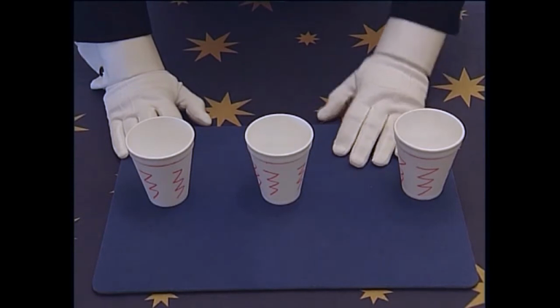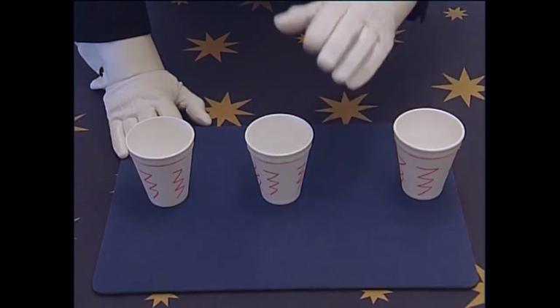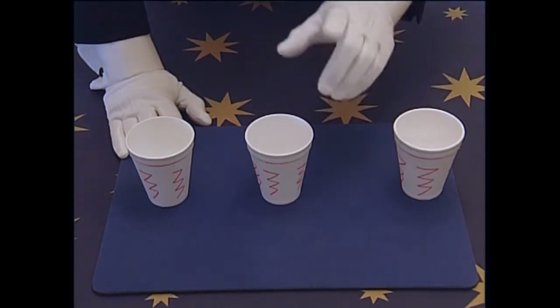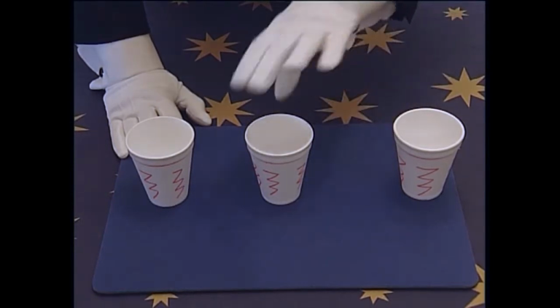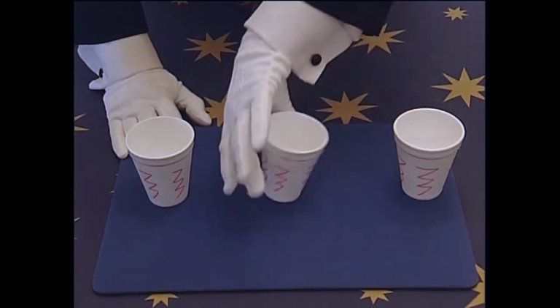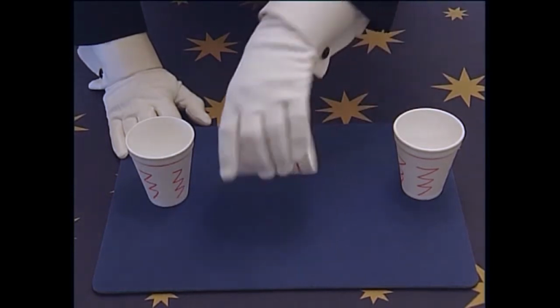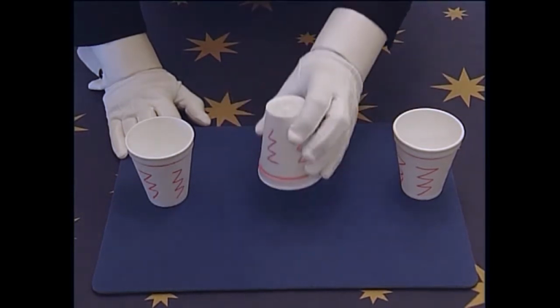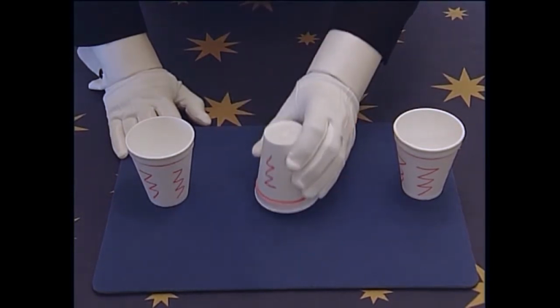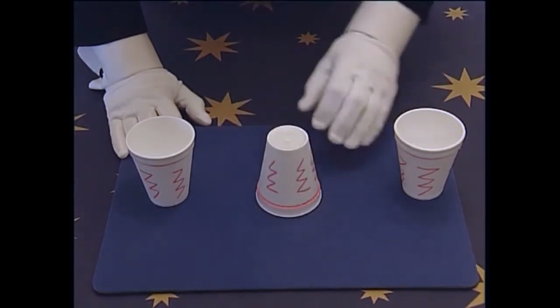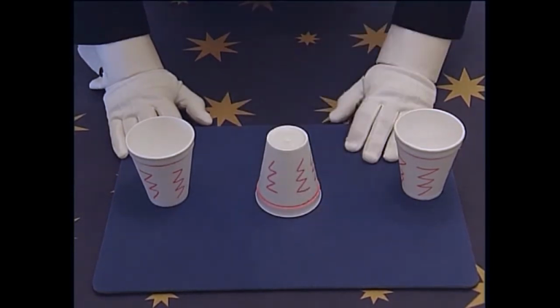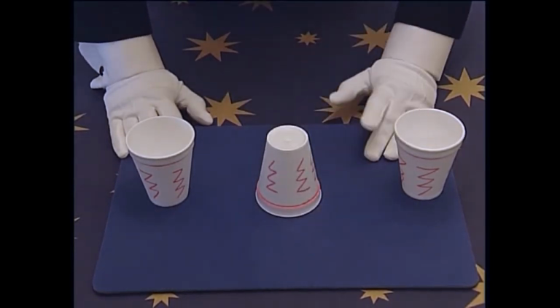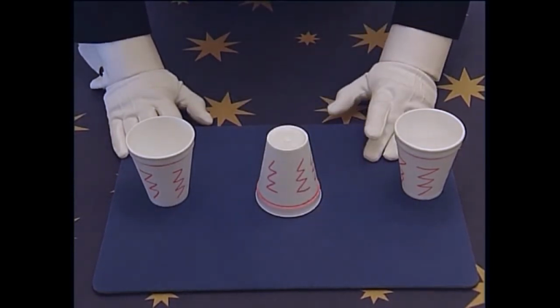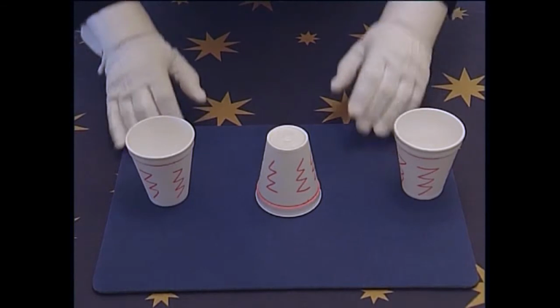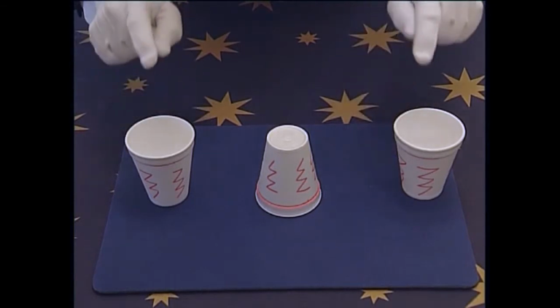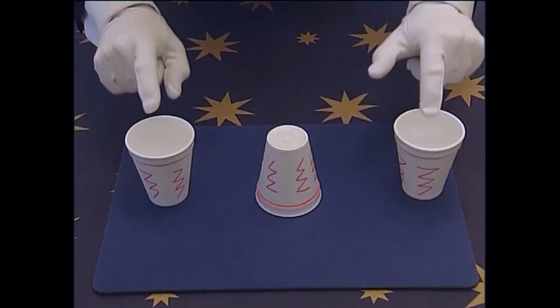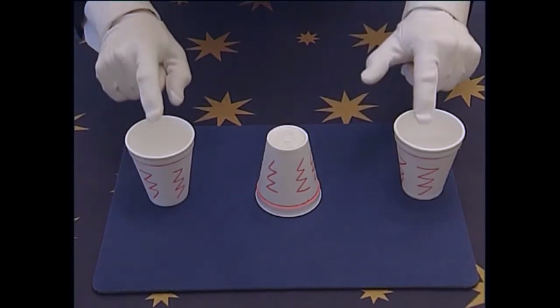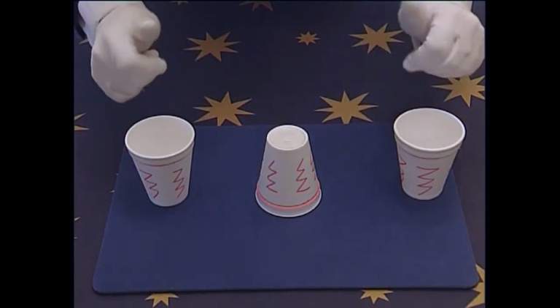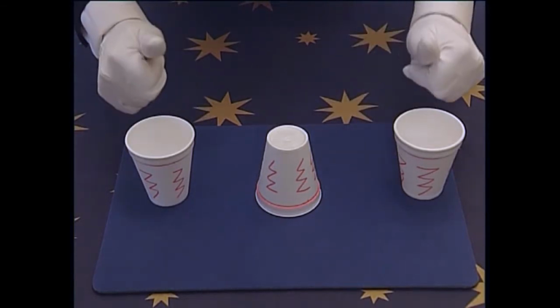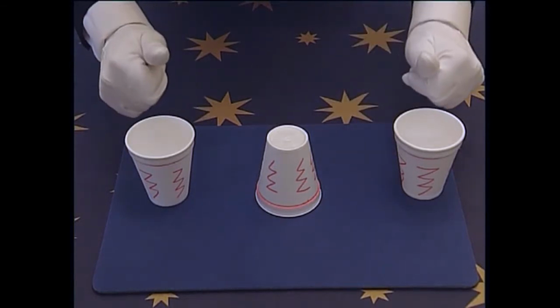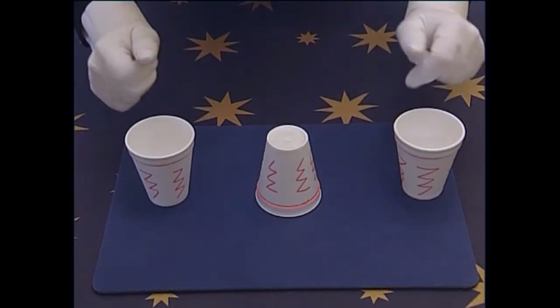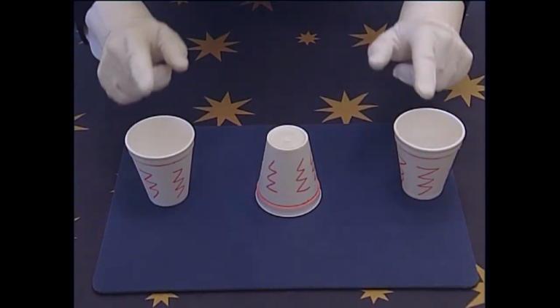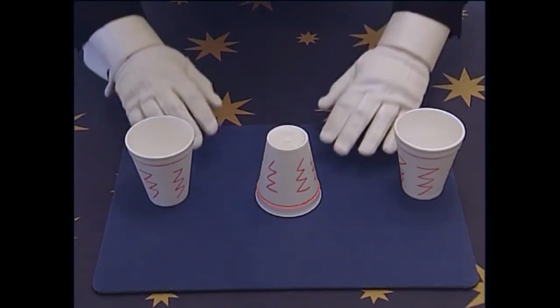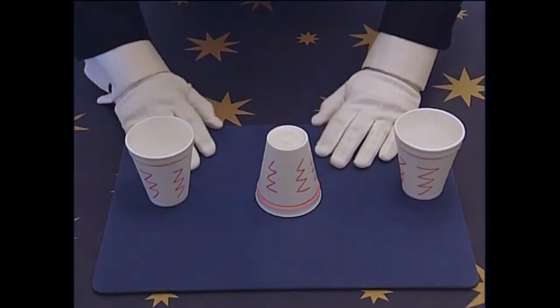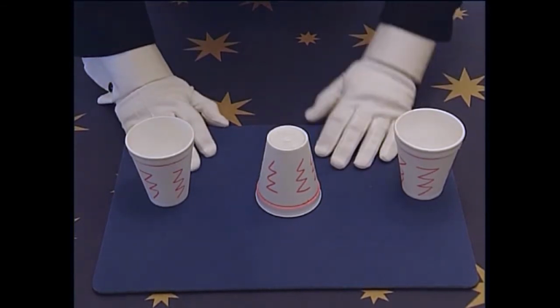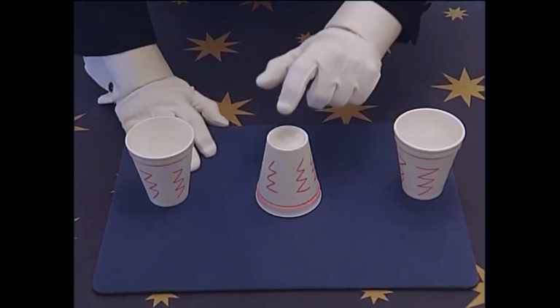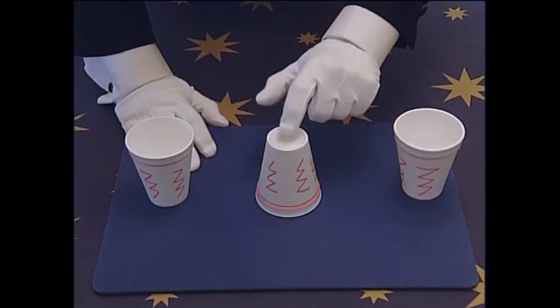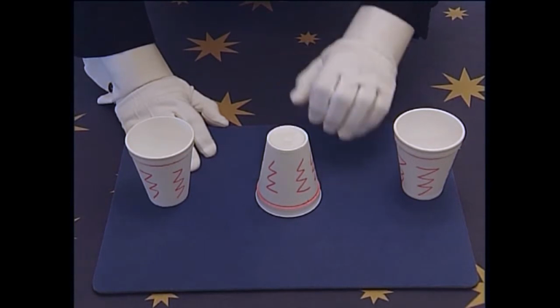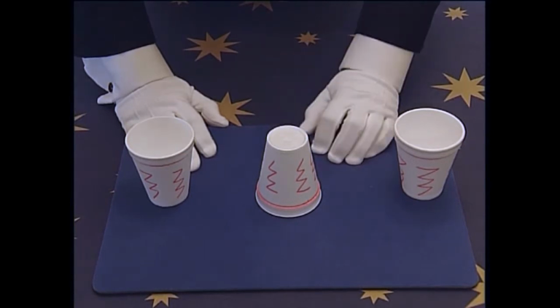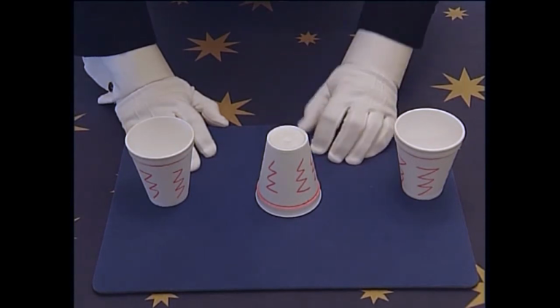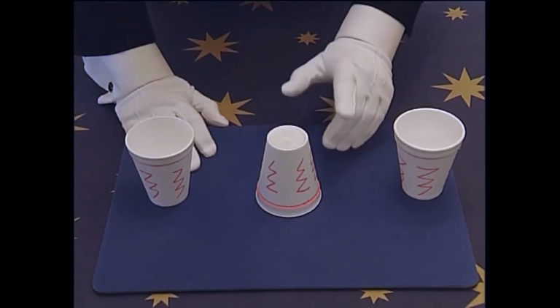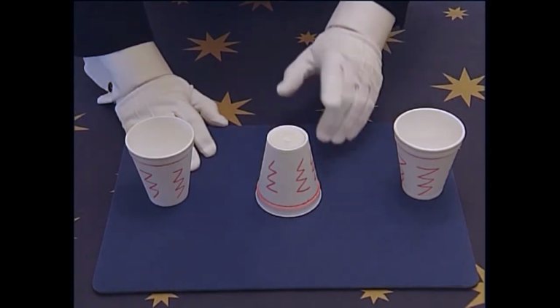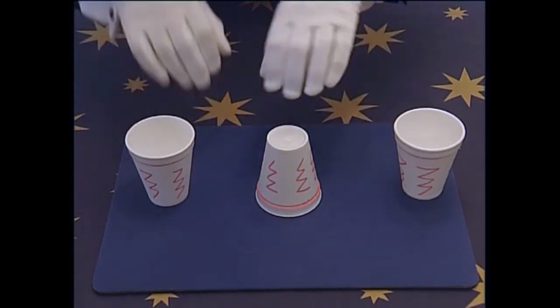Say, don't worry, we'll try it again. You turn the middle cup face down. Remember this: if the cups on the end are face up, you will always get it right. The cup in the middle must be face down. Same moves exactly again.